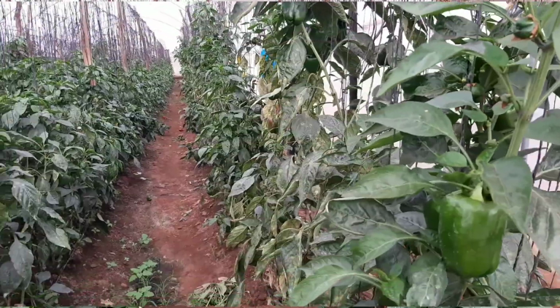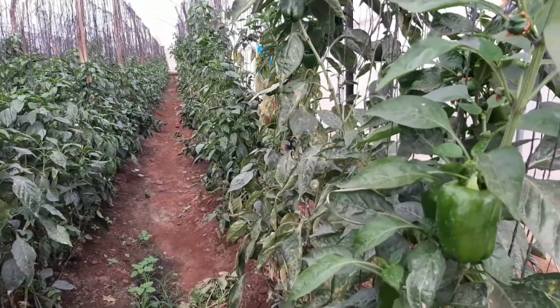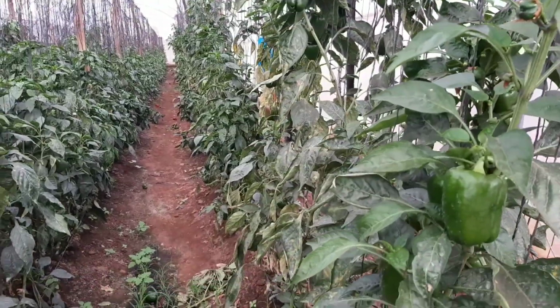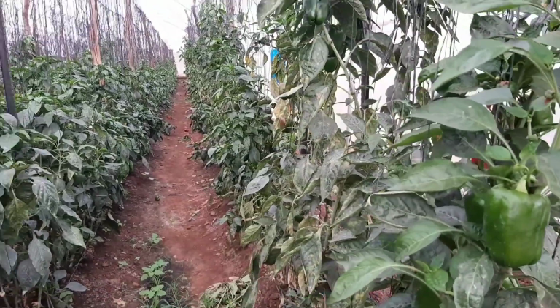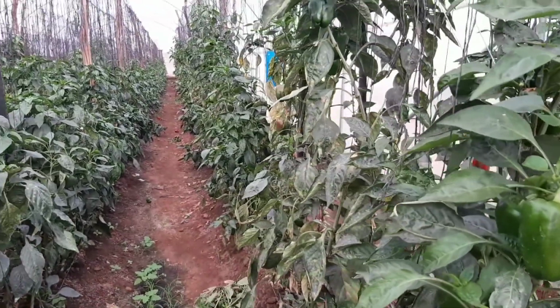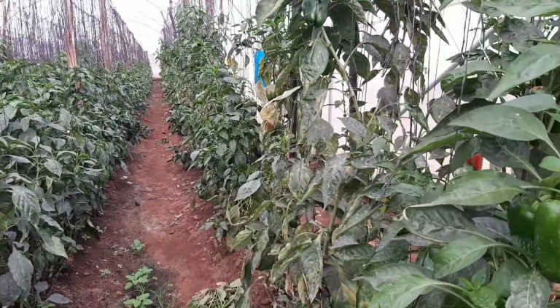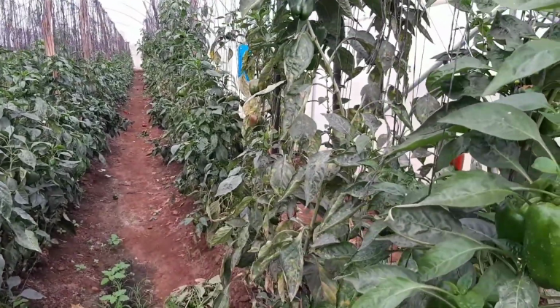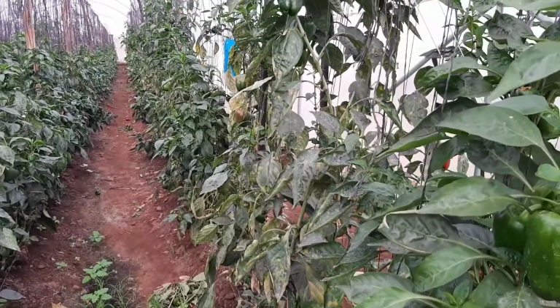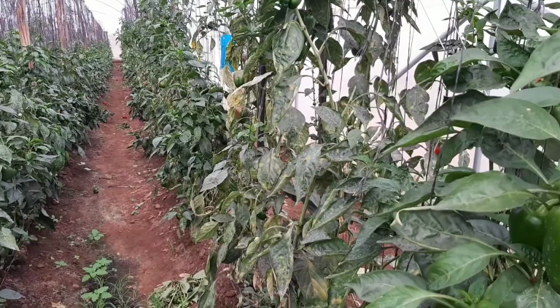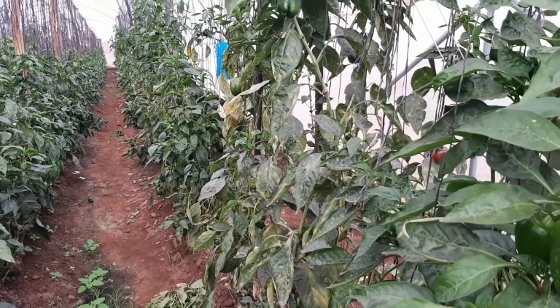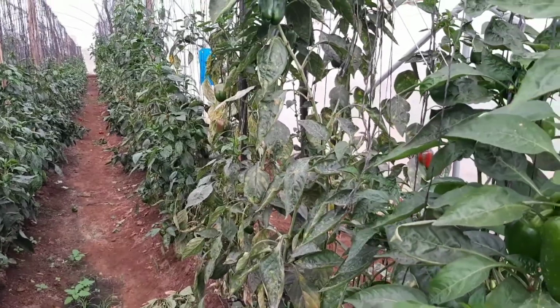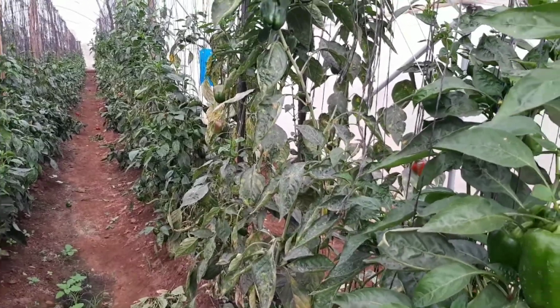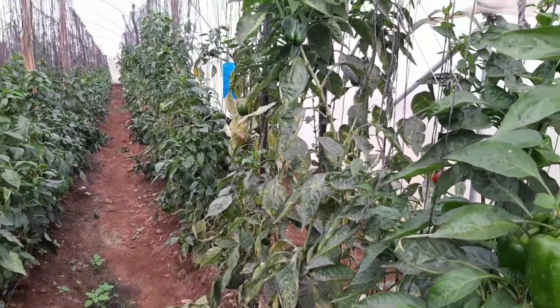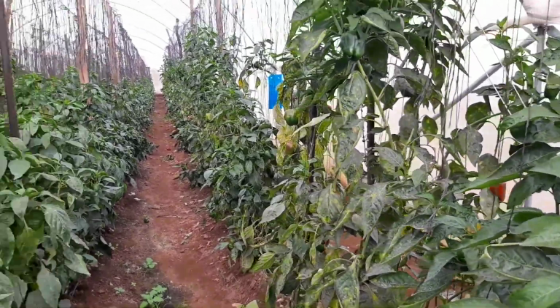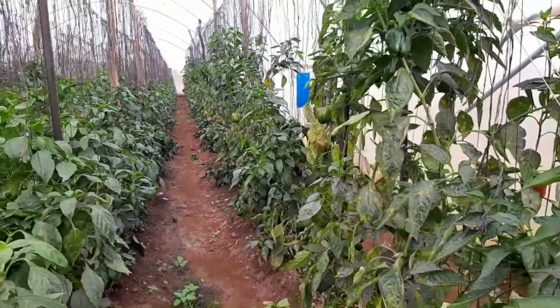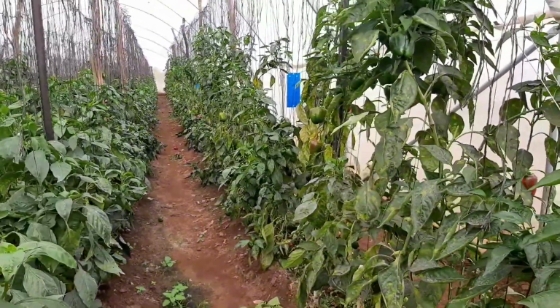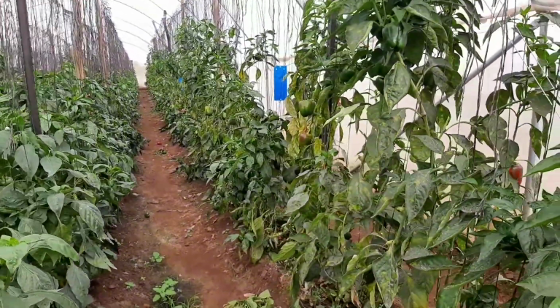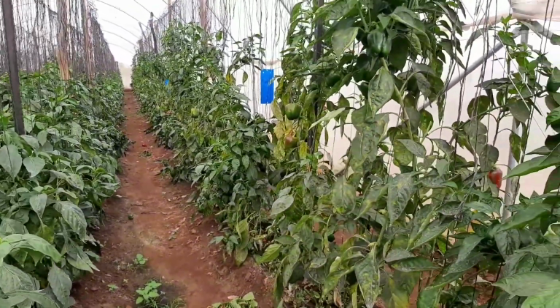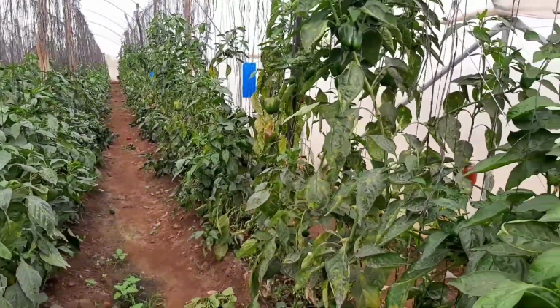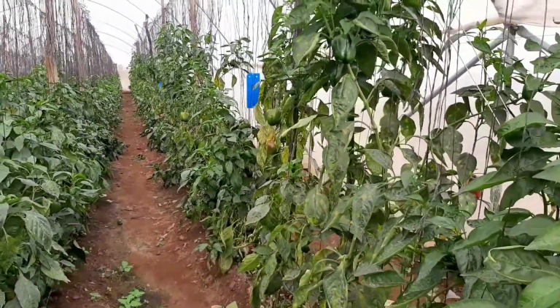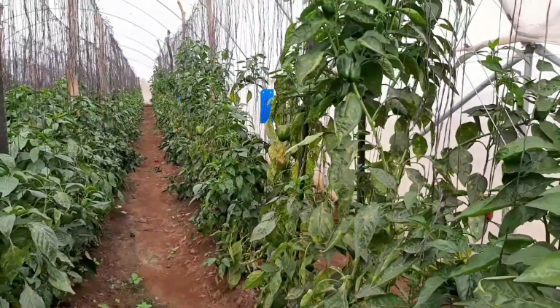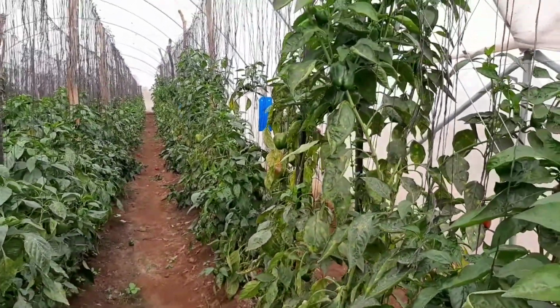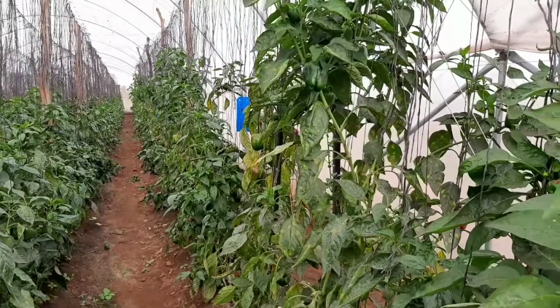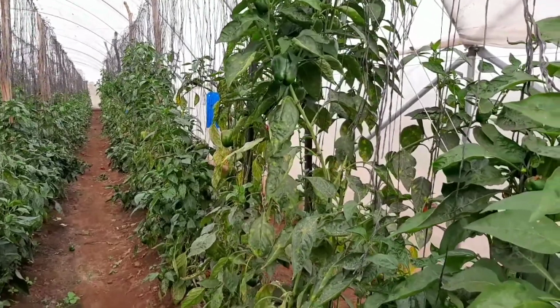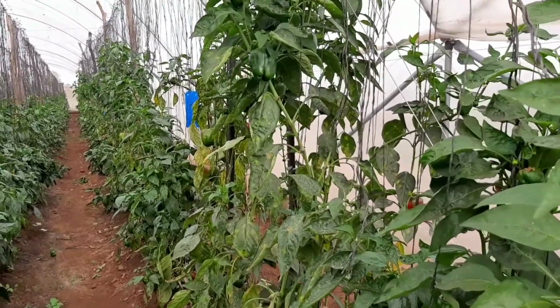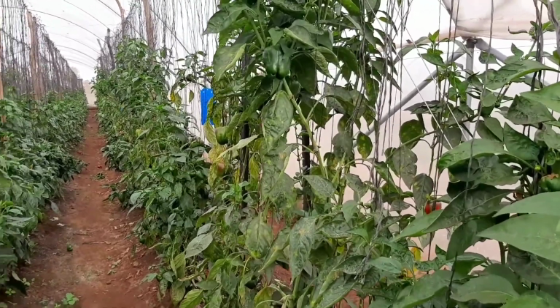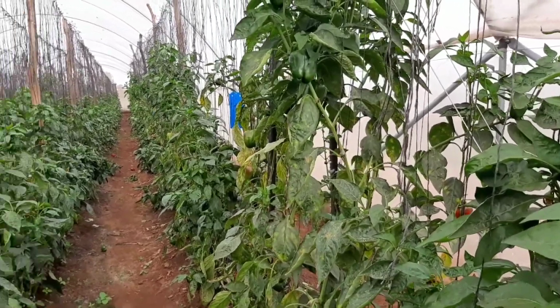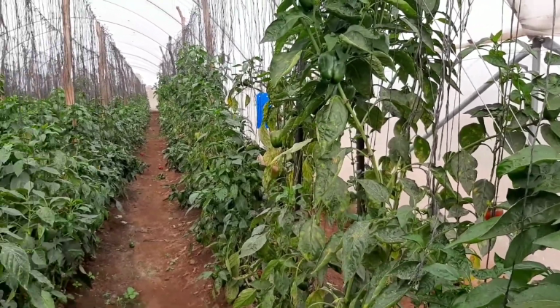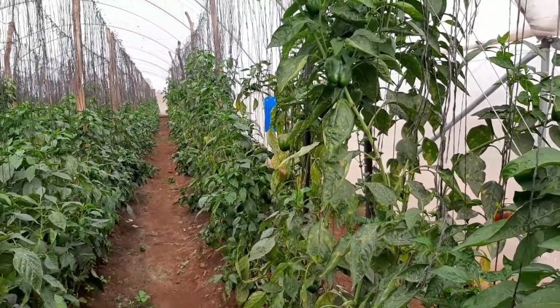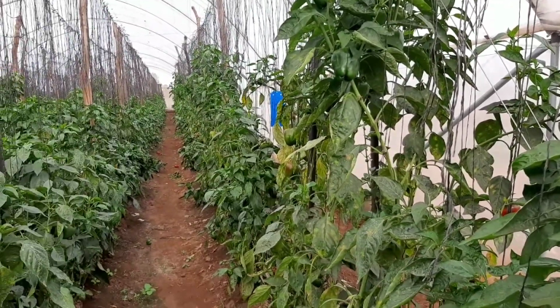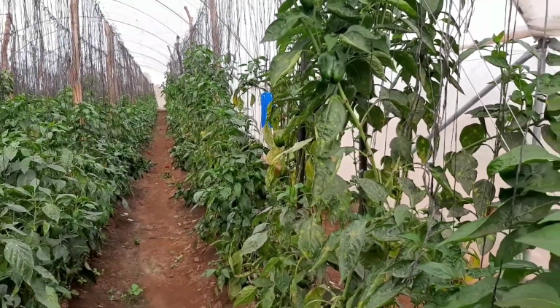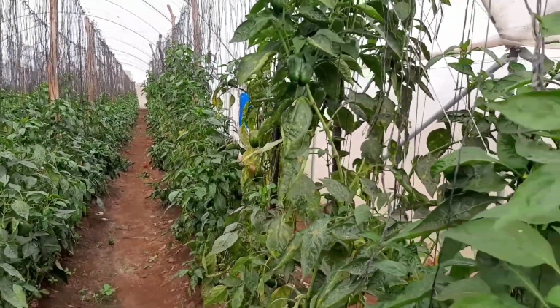Now in this greenhouse, GH4 here at Panuka Farm, we have a sweet pepper crop that is much older. There are quite a lot of lessons we can pick up here in terms of disease management.